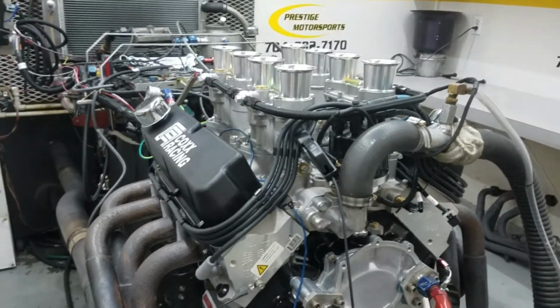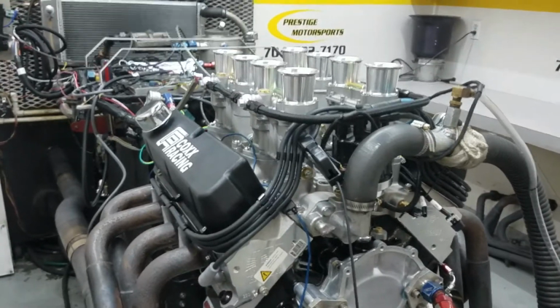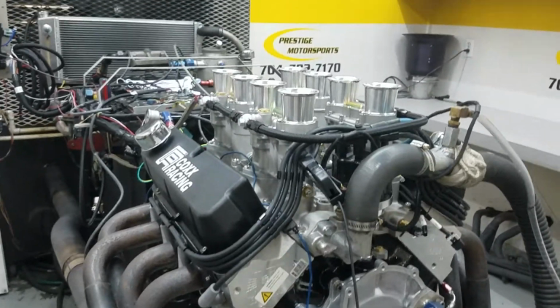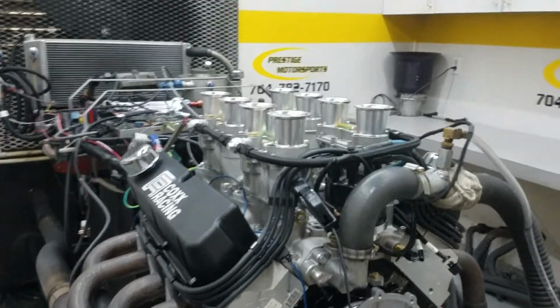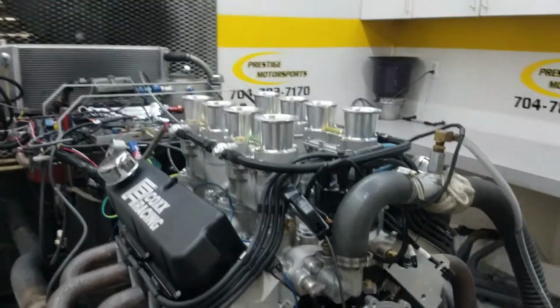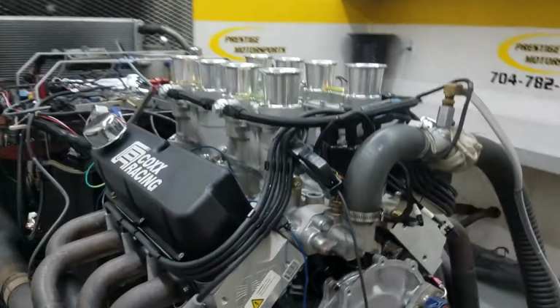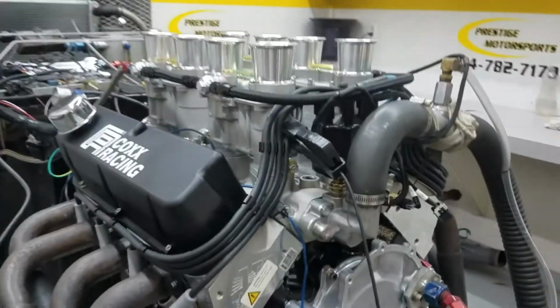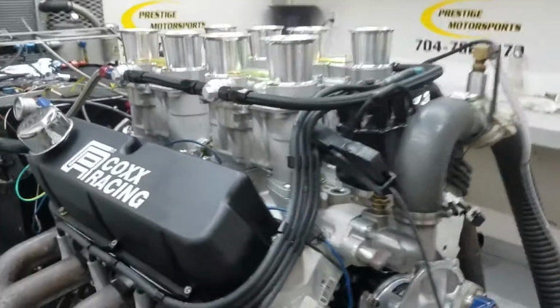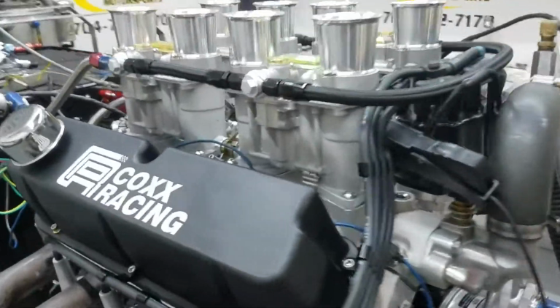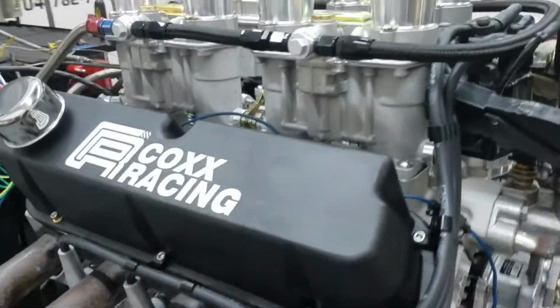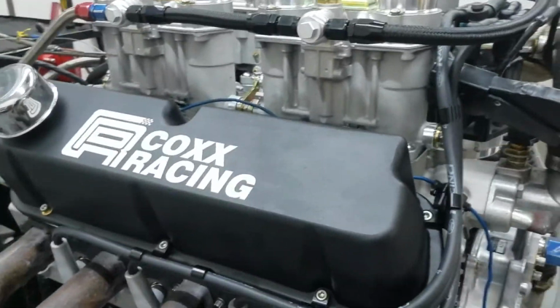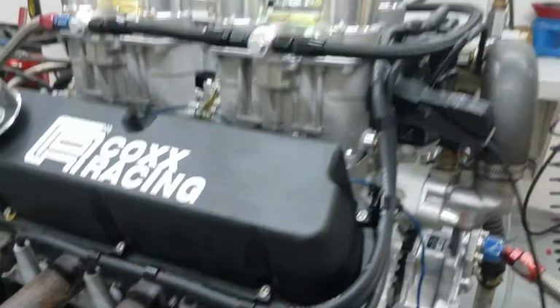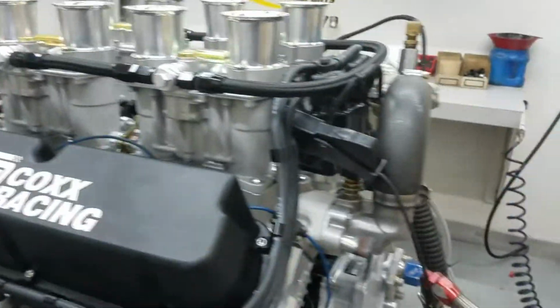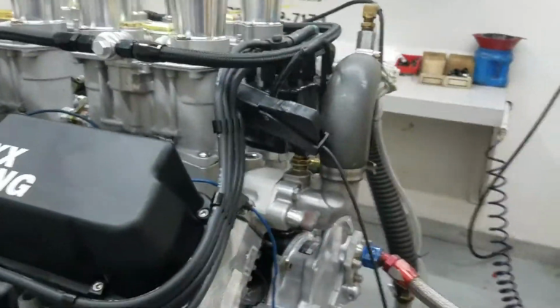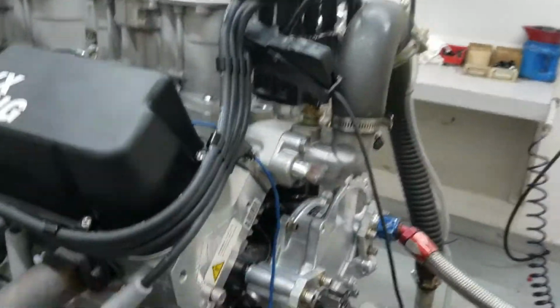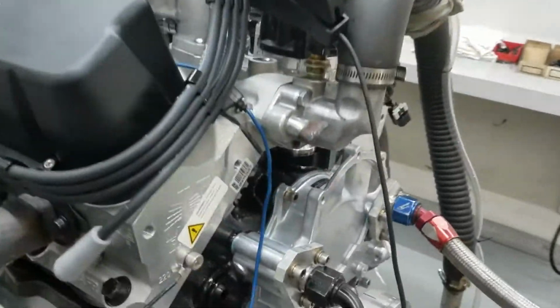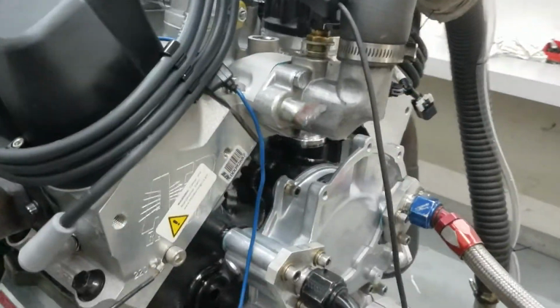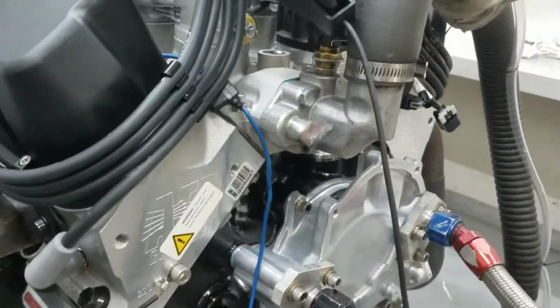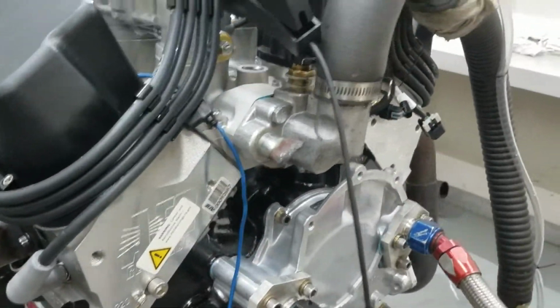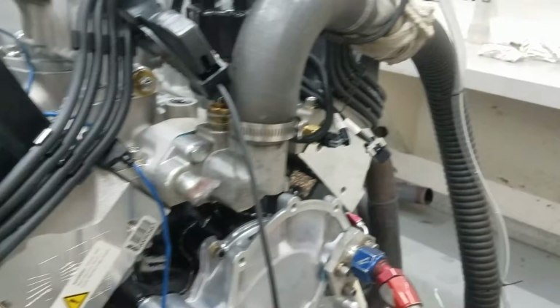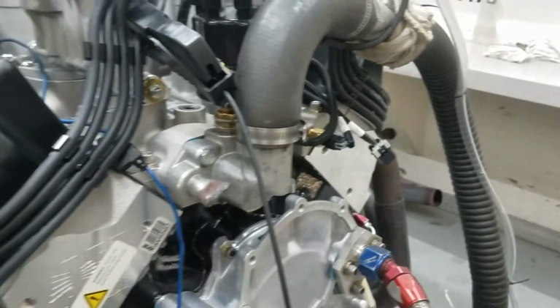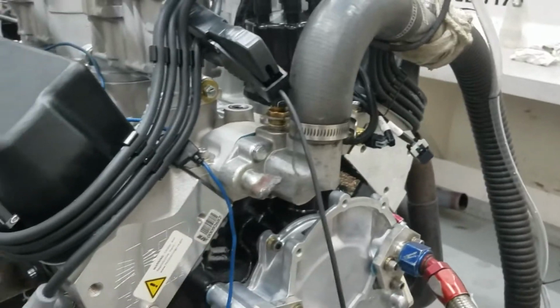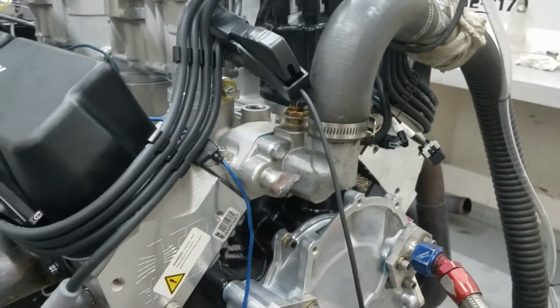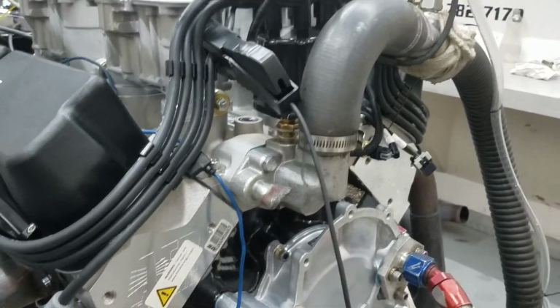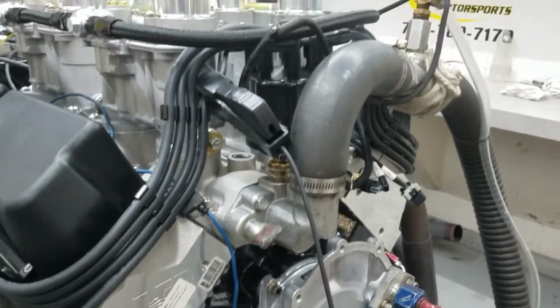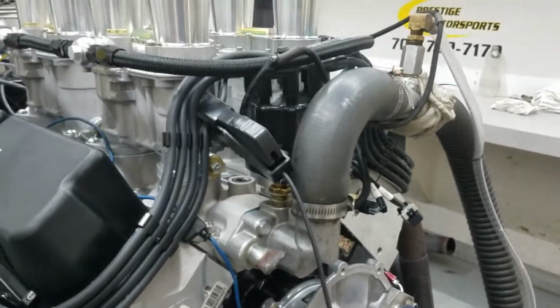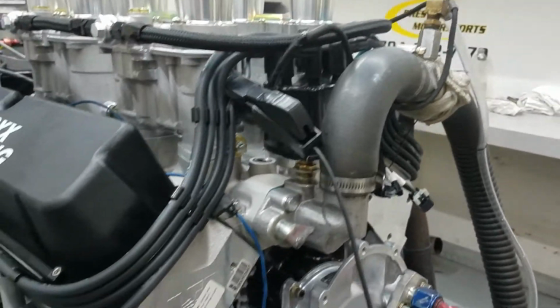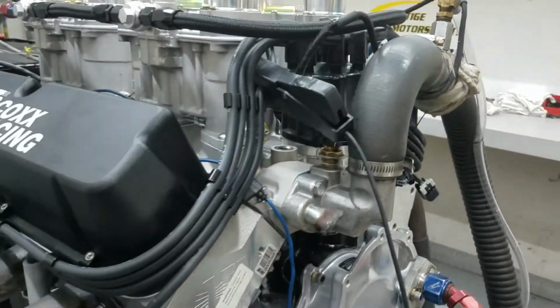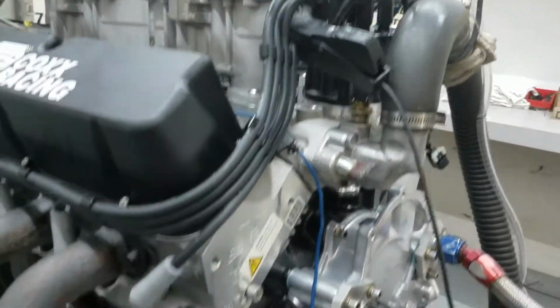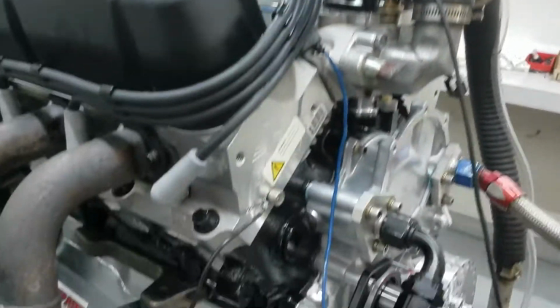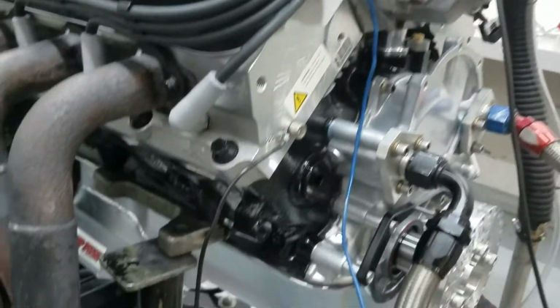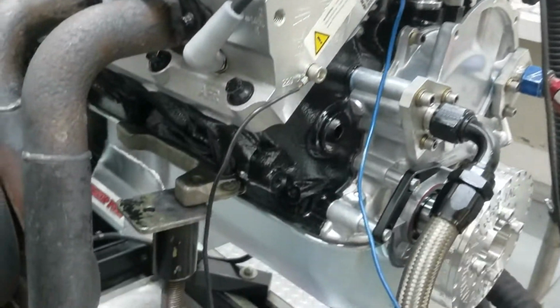All righty, it's another engine for Cox Racing, as you can tell. The description is a combination — it's got the AFR cylinder heads on, got the custom ground hydraulic roller, custom pistons, got the Champ oil pan.